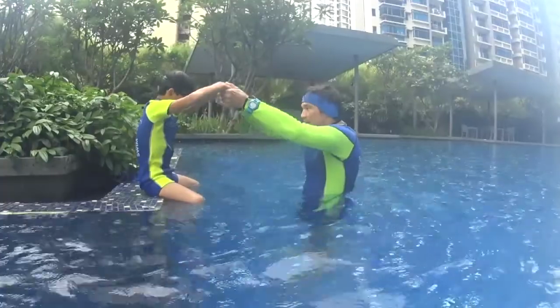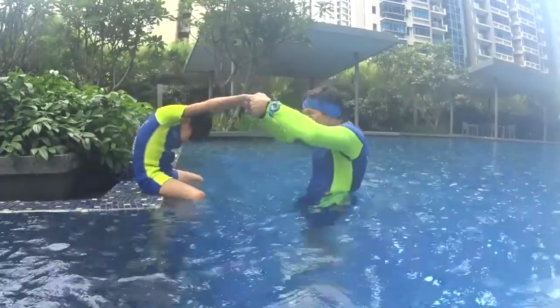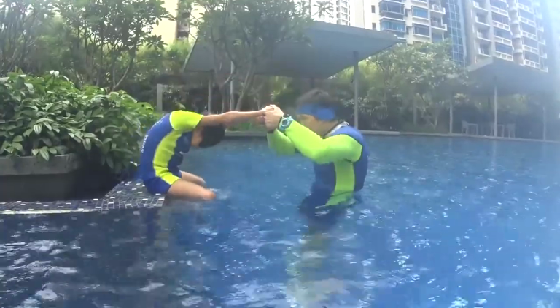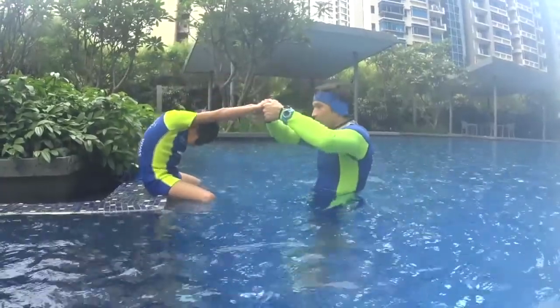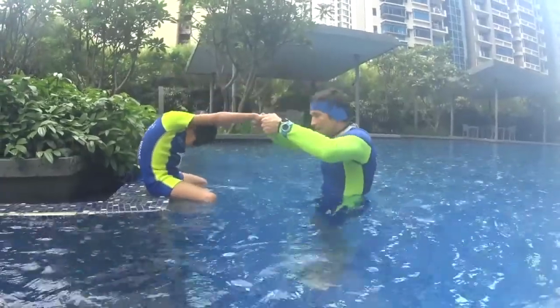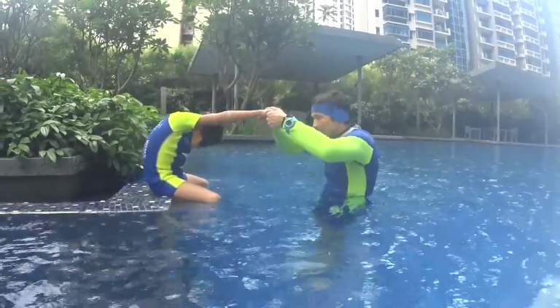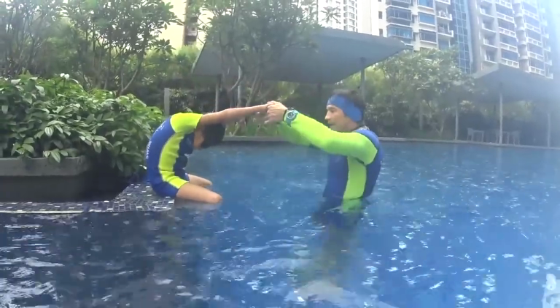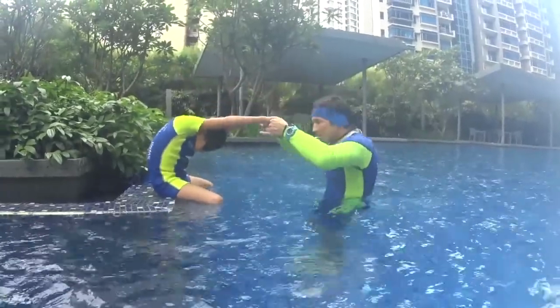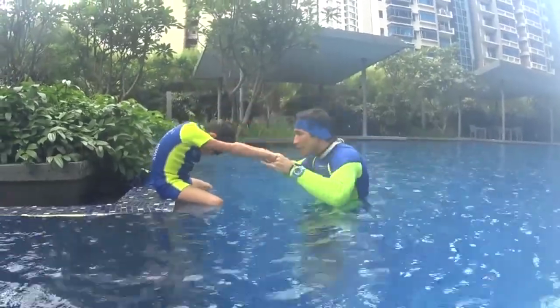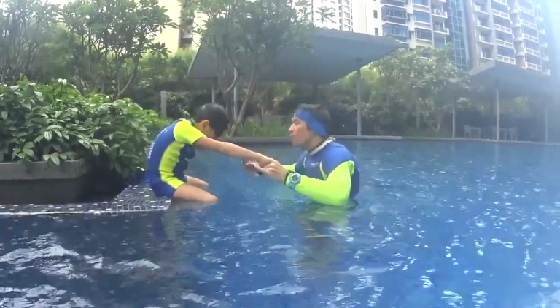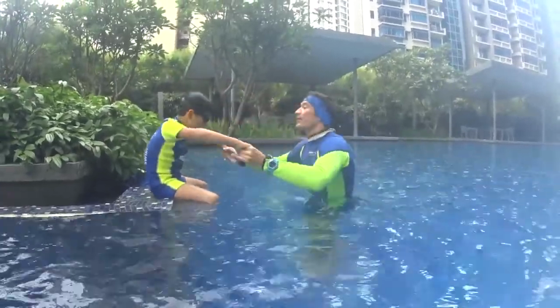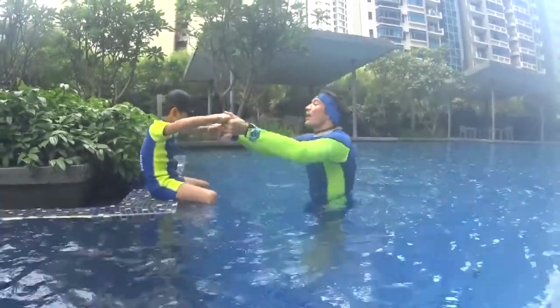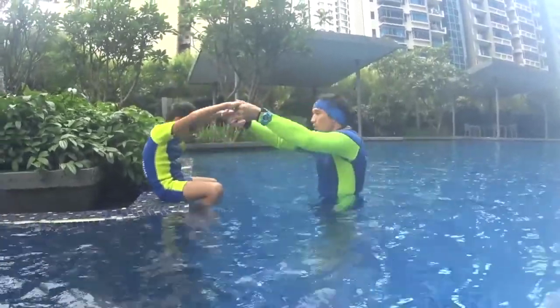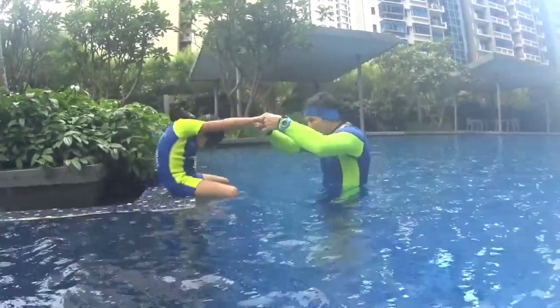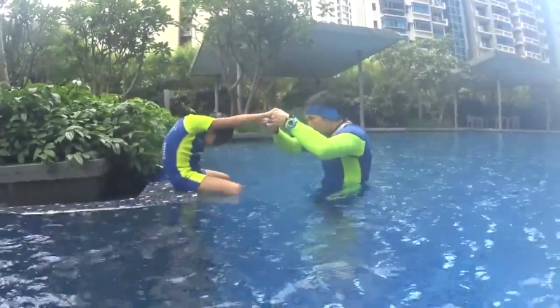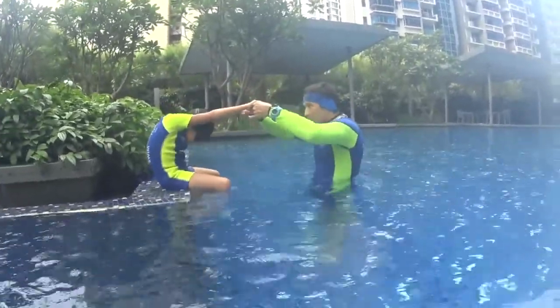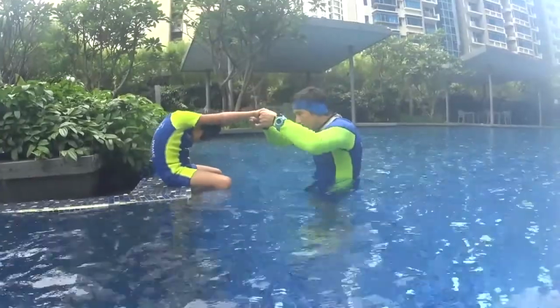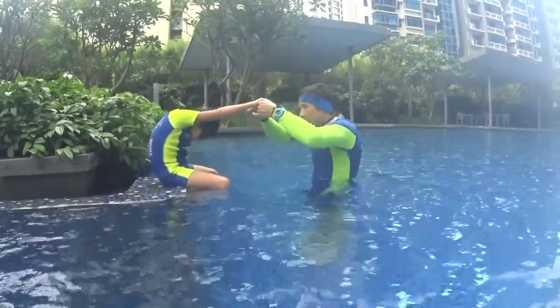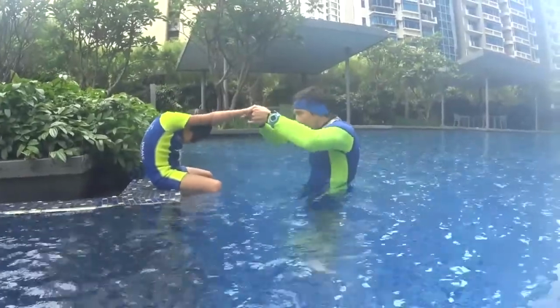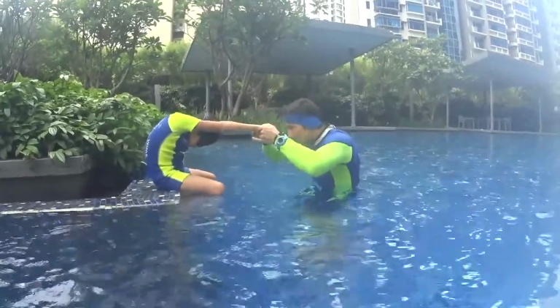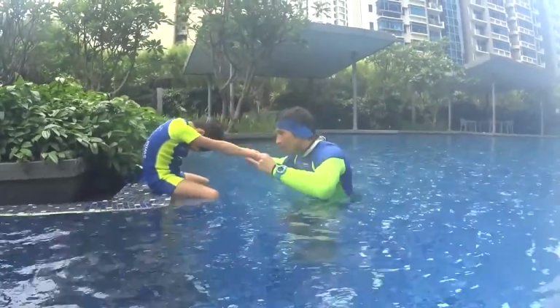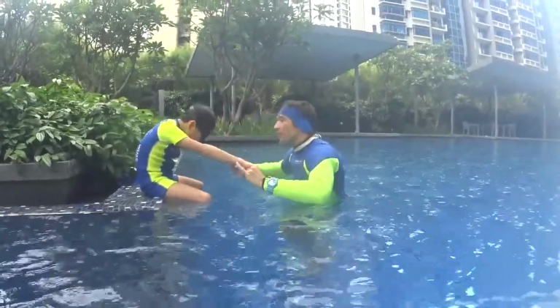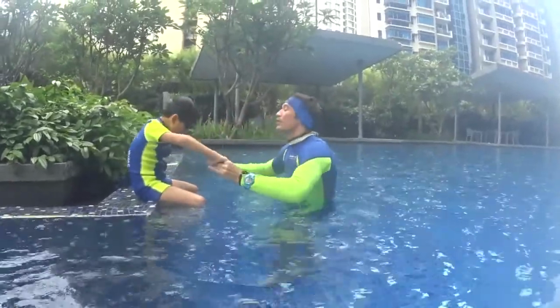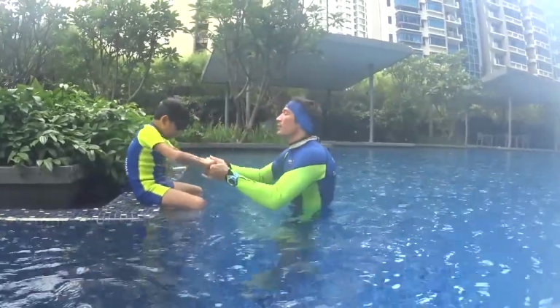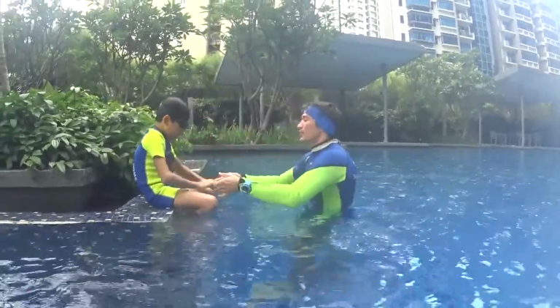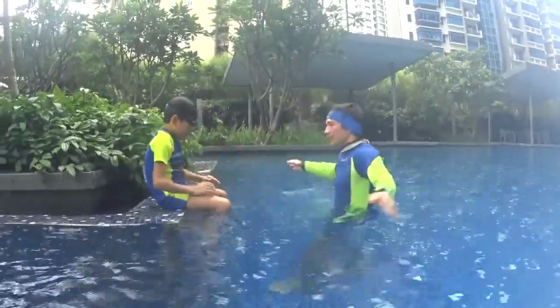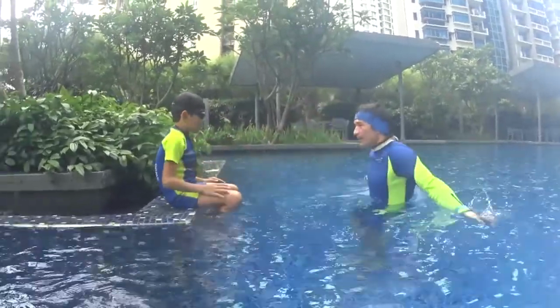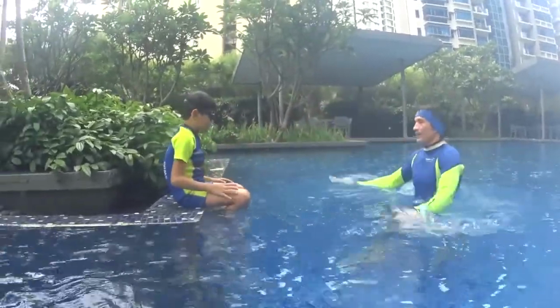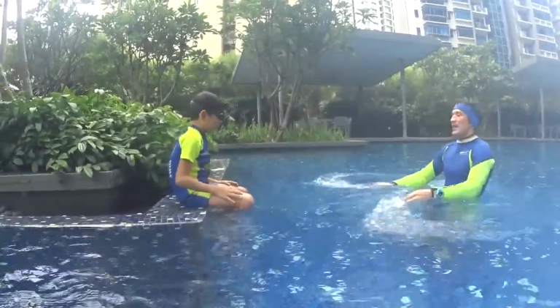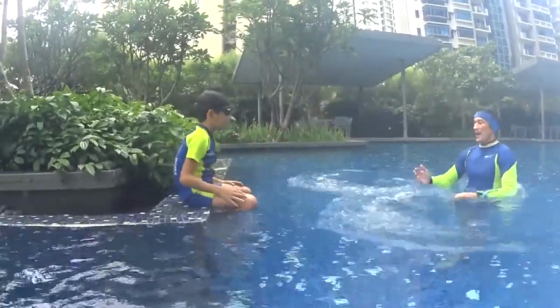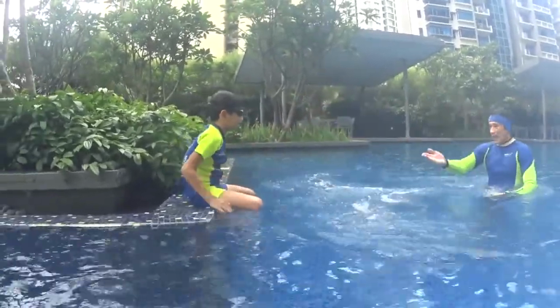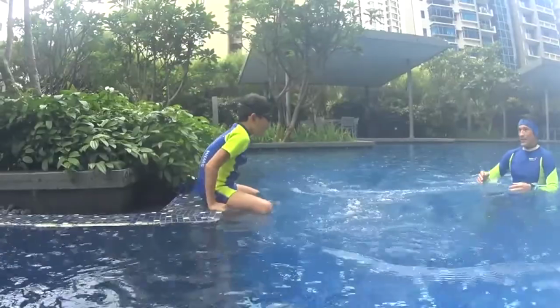One kick, two kick, three kick — you breathe. One kick, two kick, three kick — you breathe. Keep your hand on the surface. Okay, let's go.